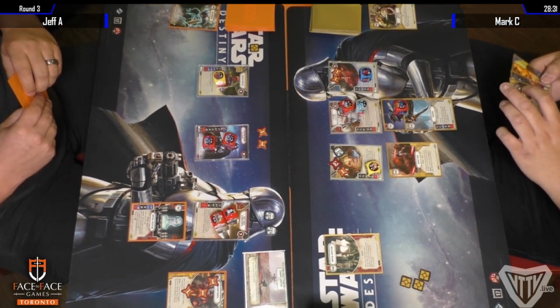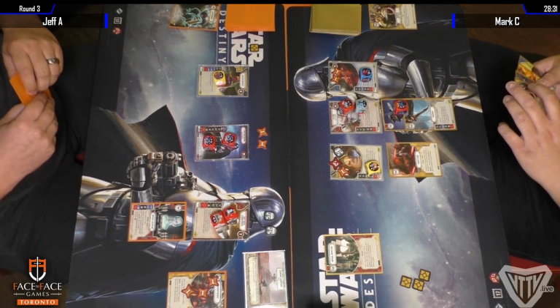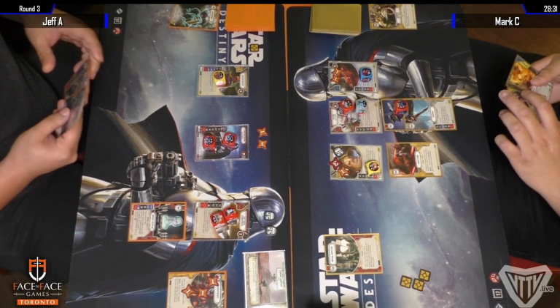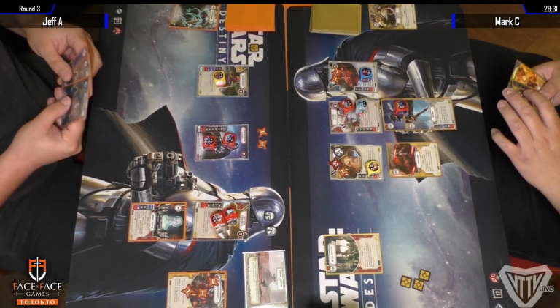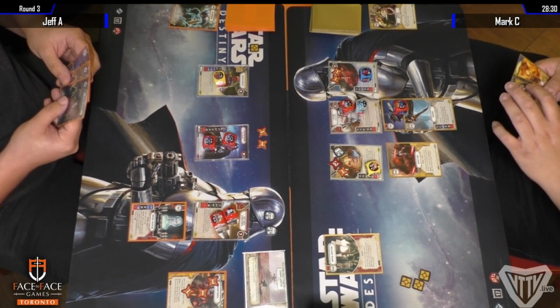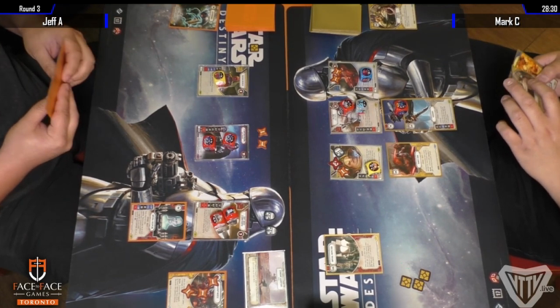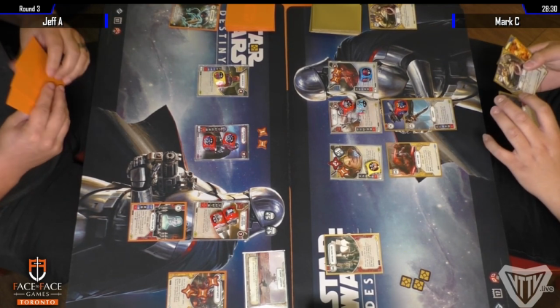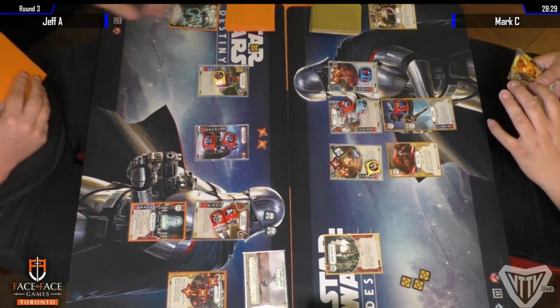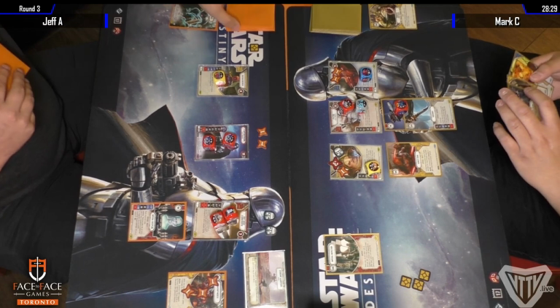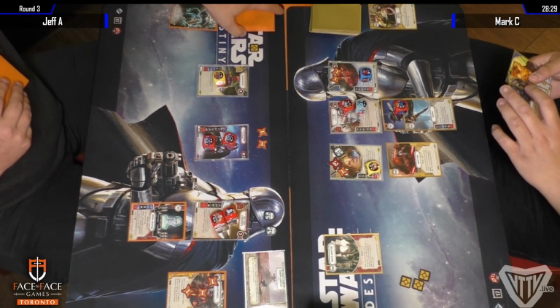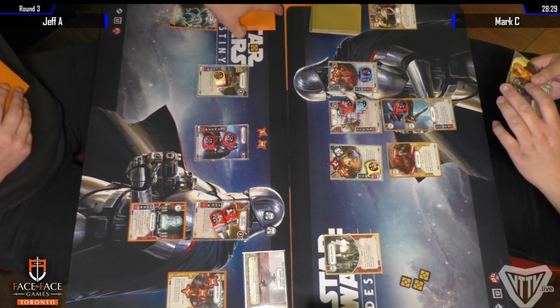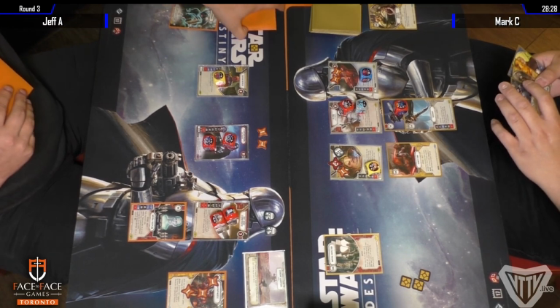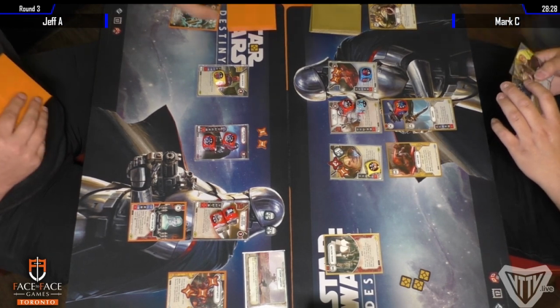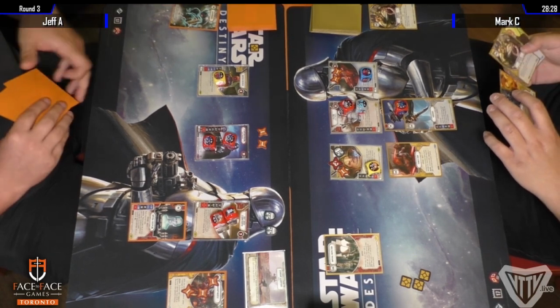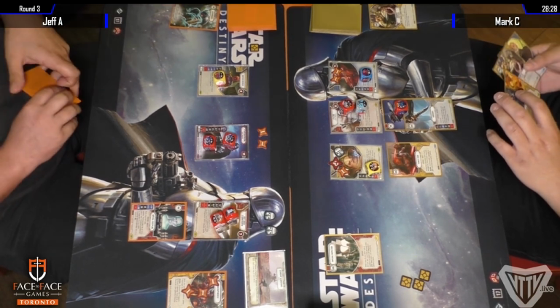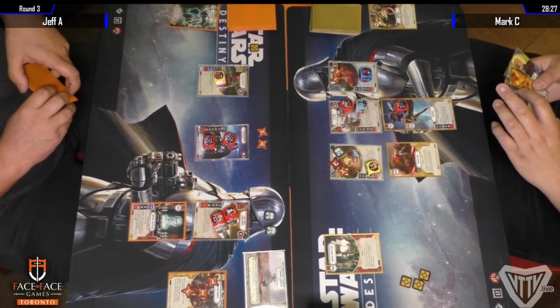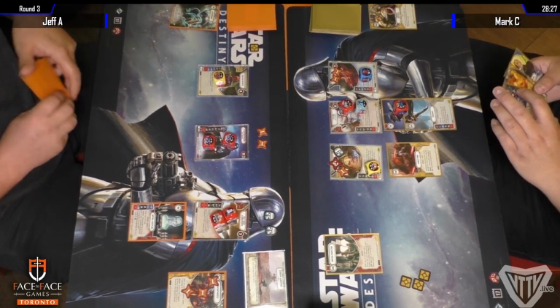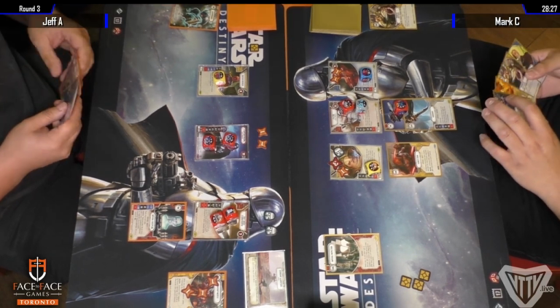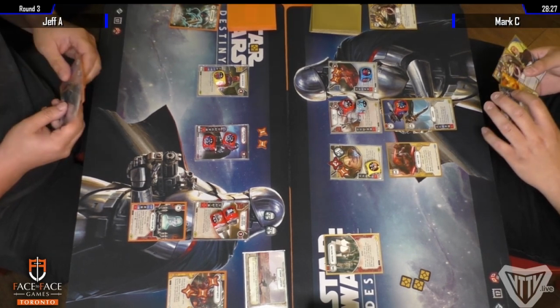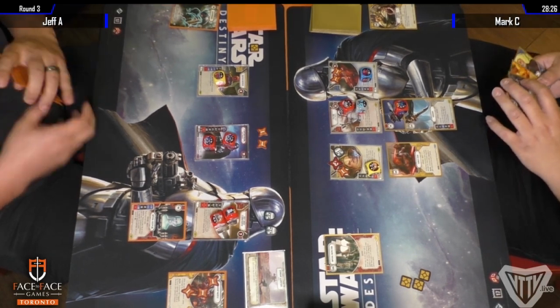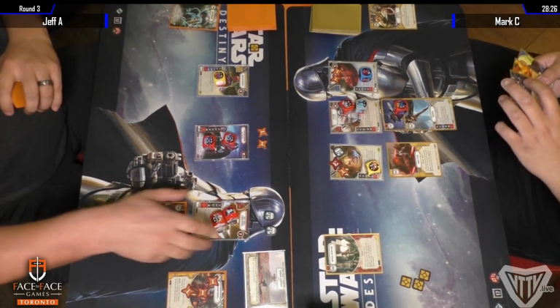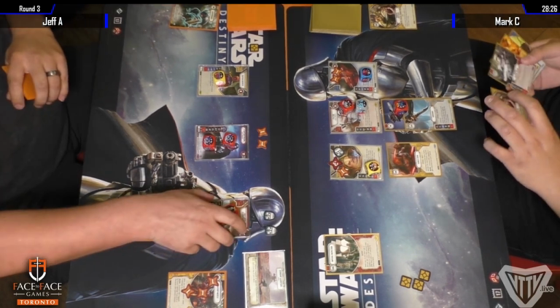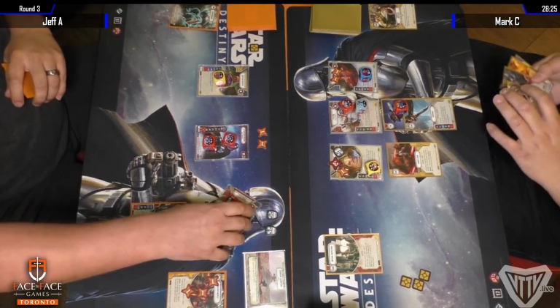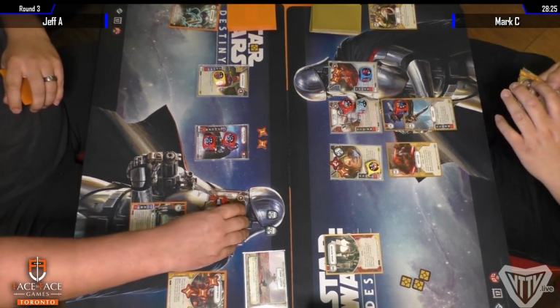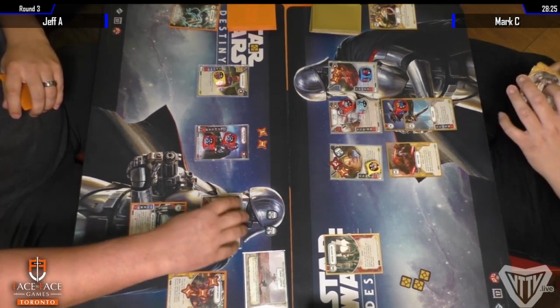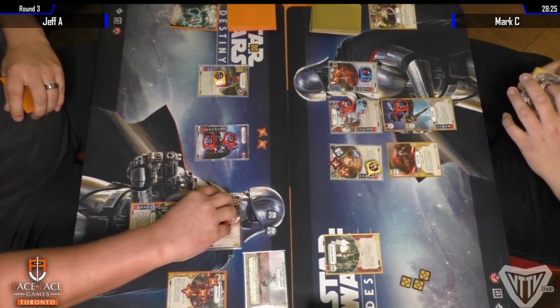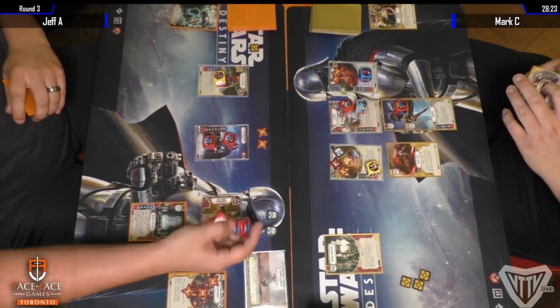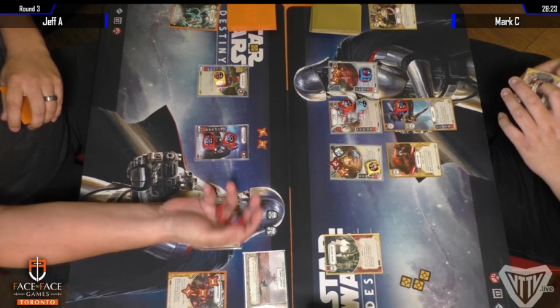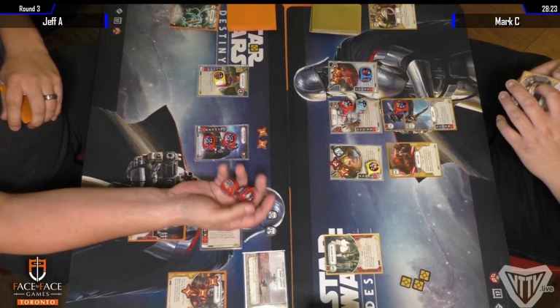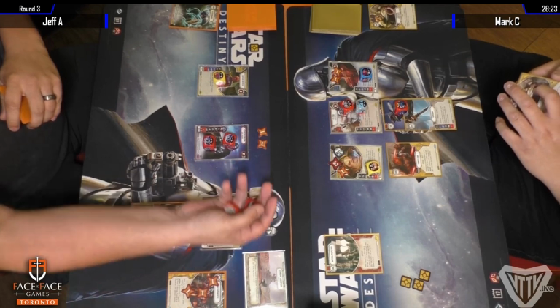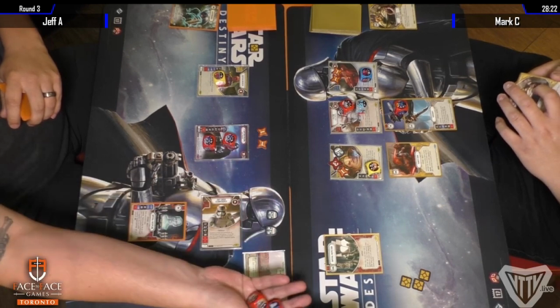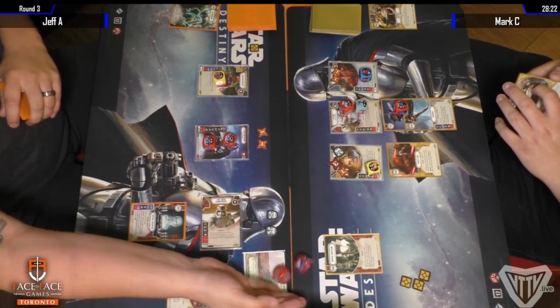Friends in Low Places lets you look at your opponent's hand and discard an event that costs one or zero — so way better than Probe.